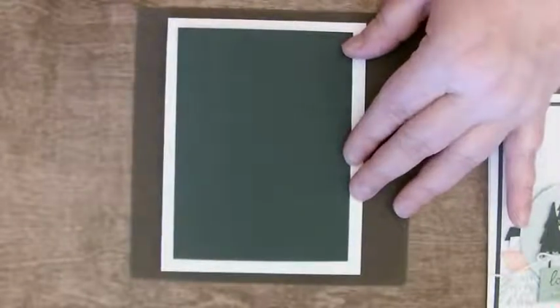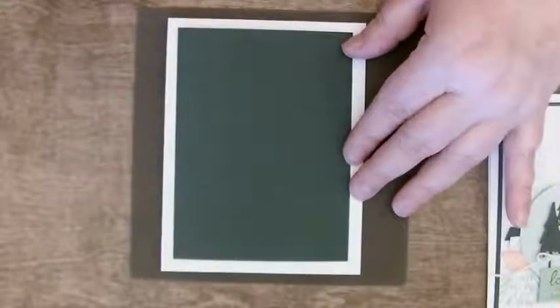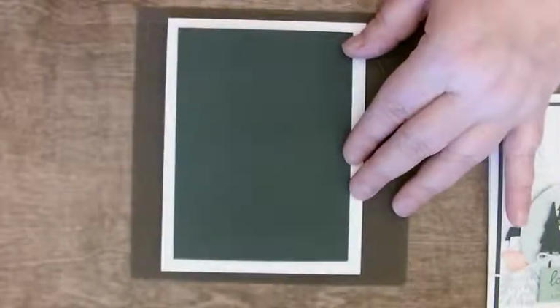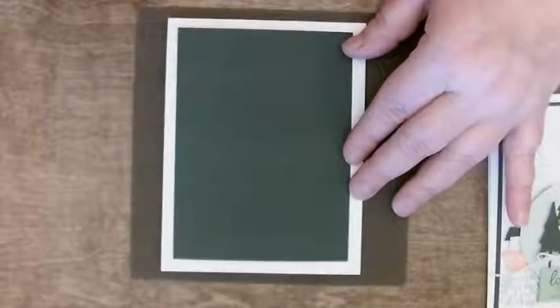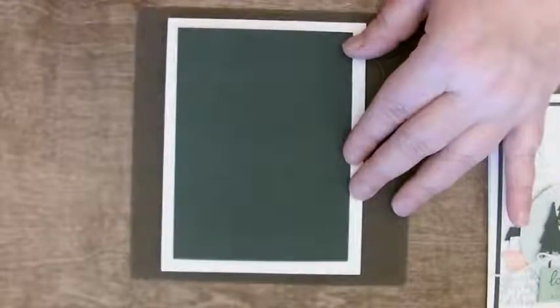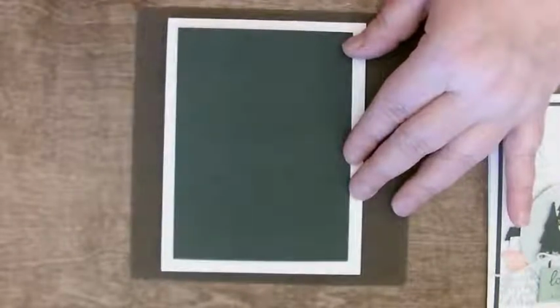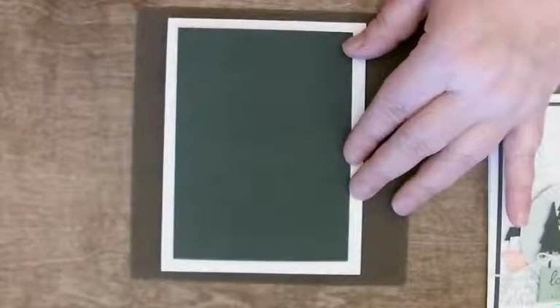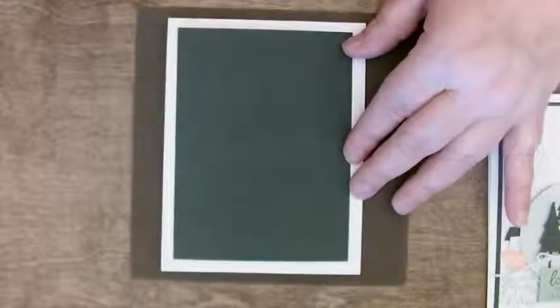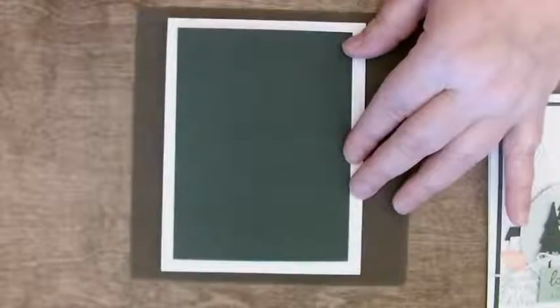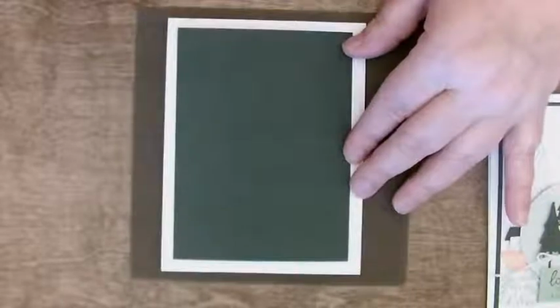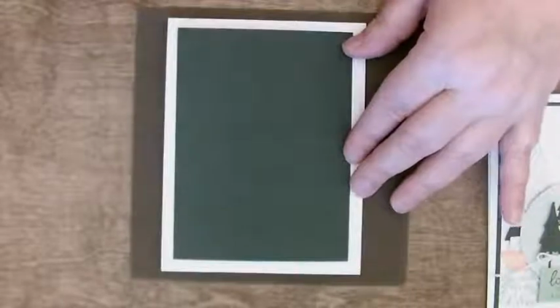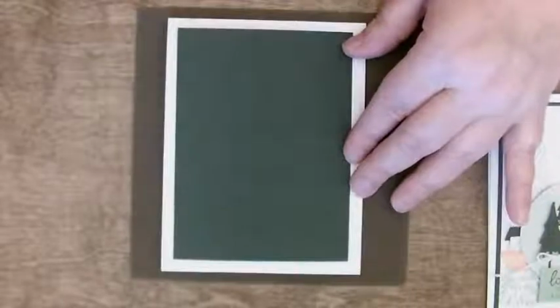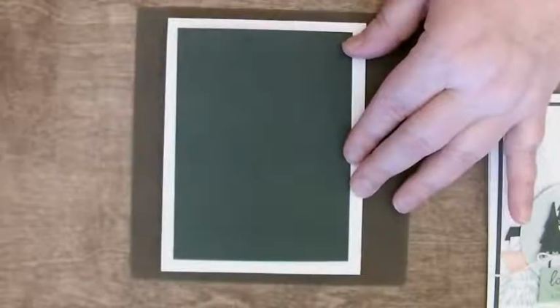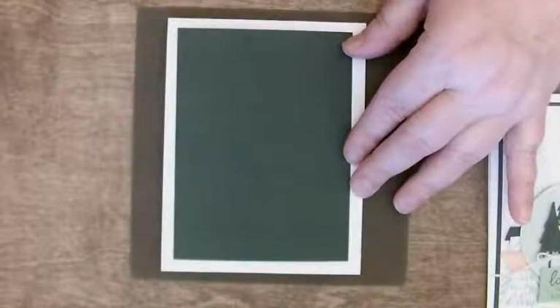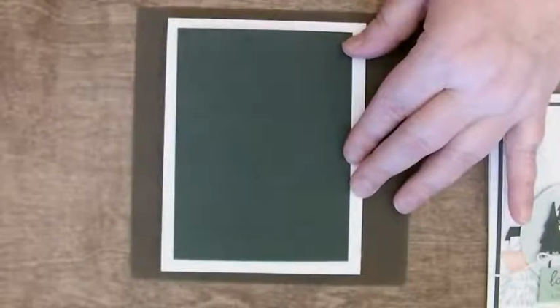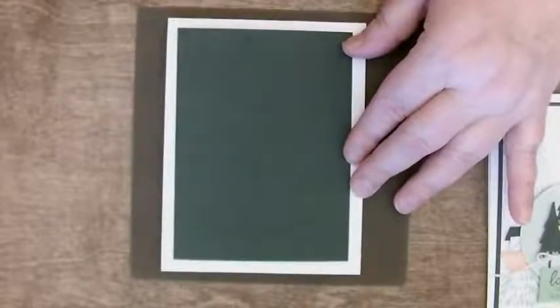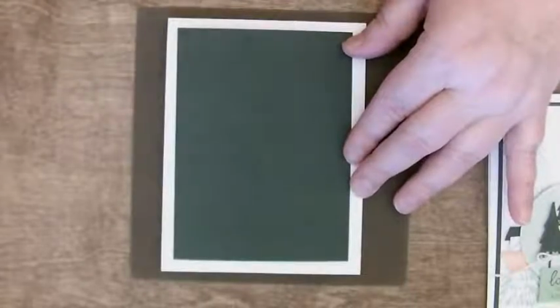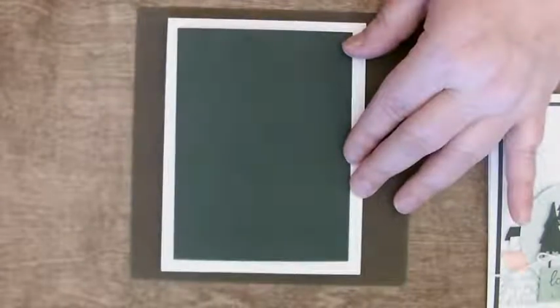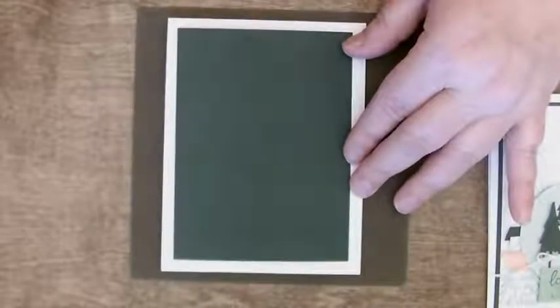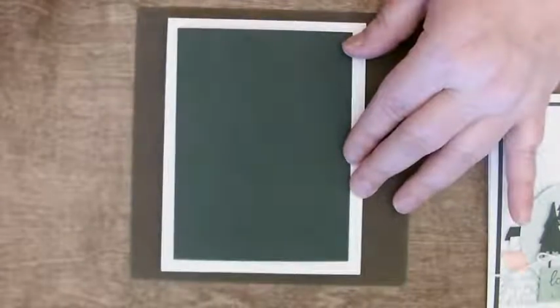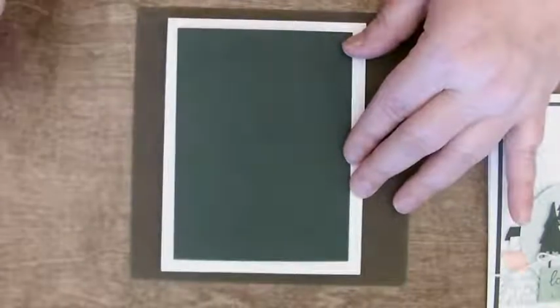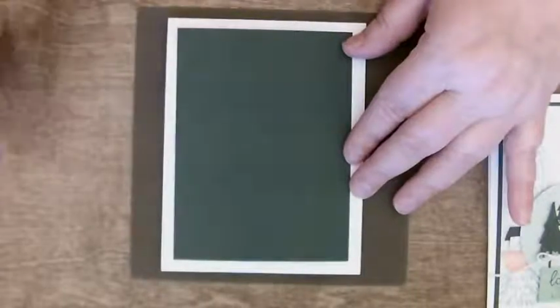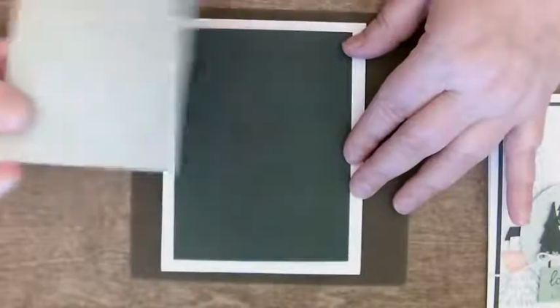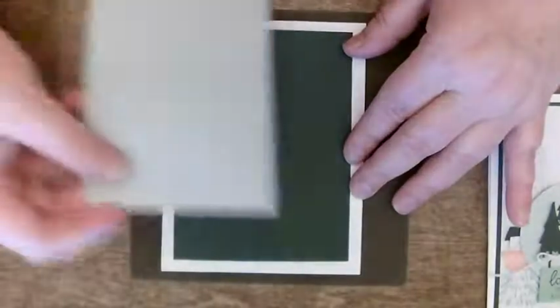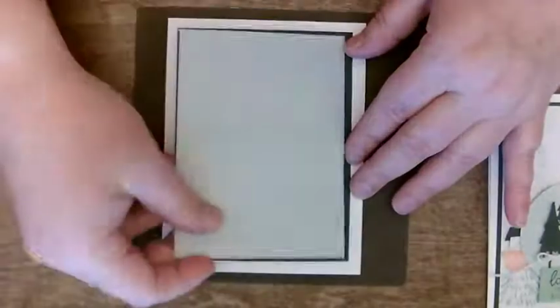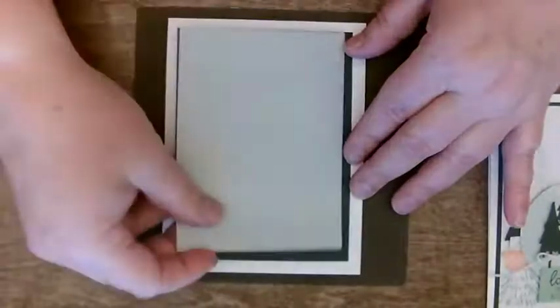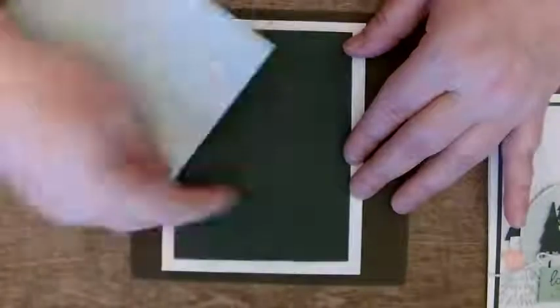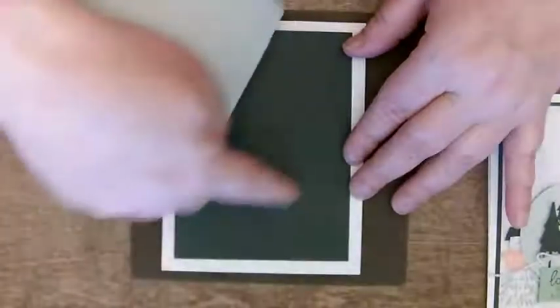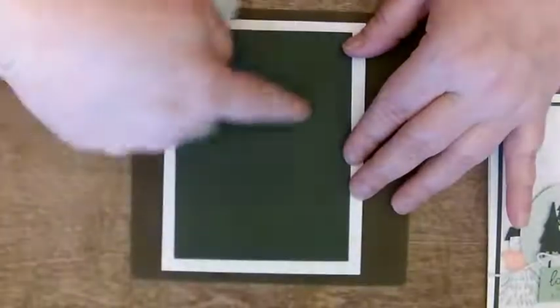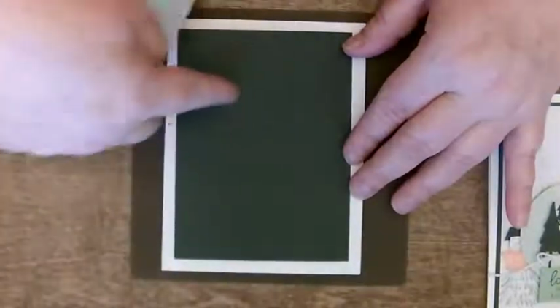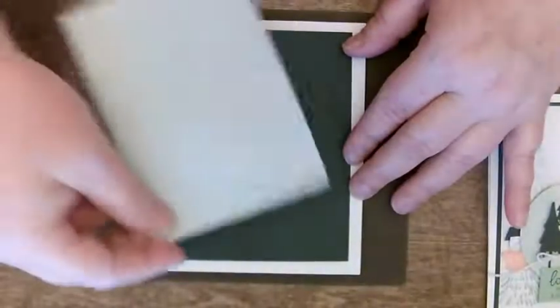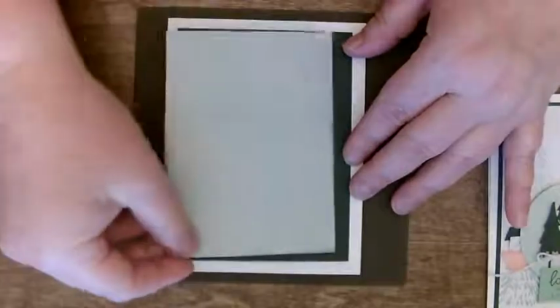In some of the specialty papers, you only get two sheets of the paper. So you don't want to be leaving huge tracks of it unseen. Cut some things out of the middle of it.